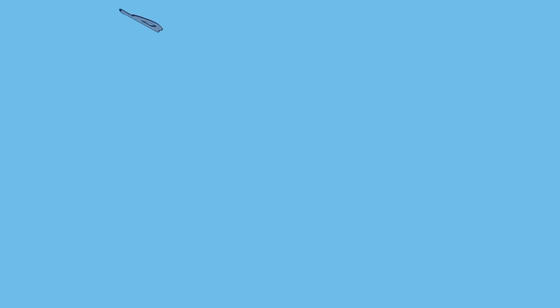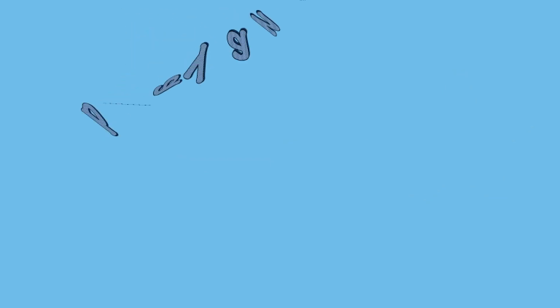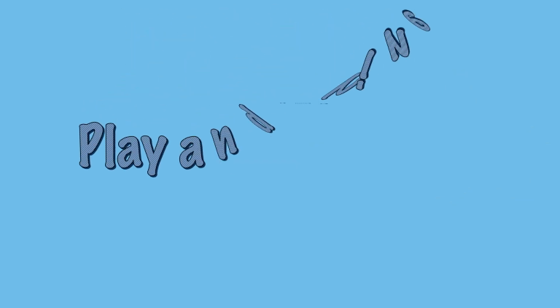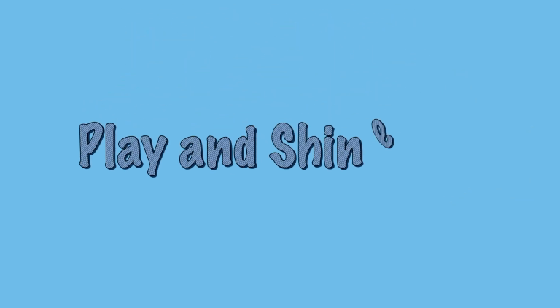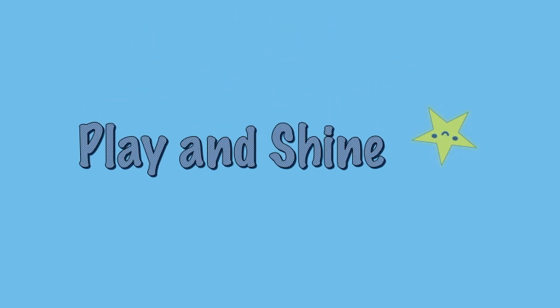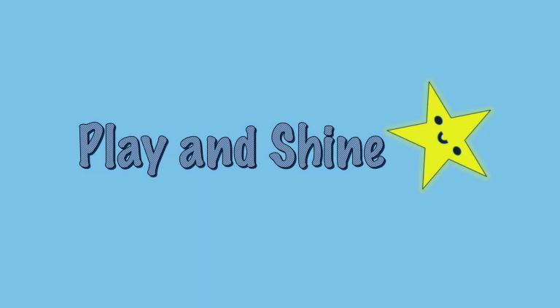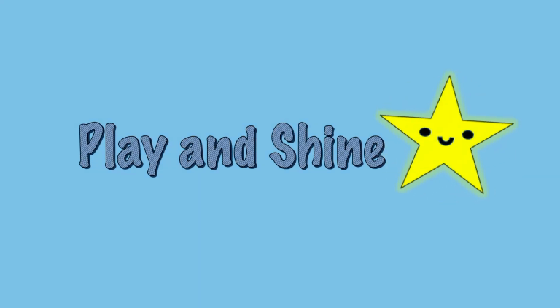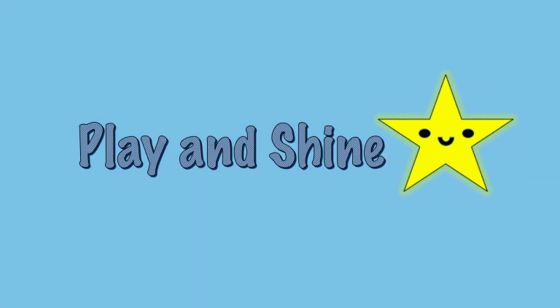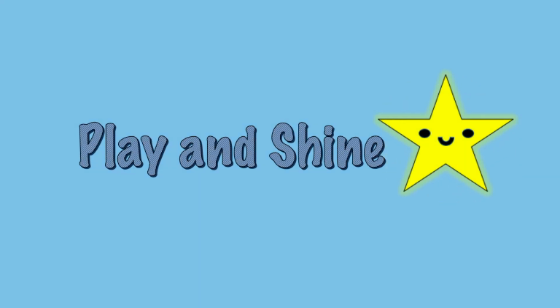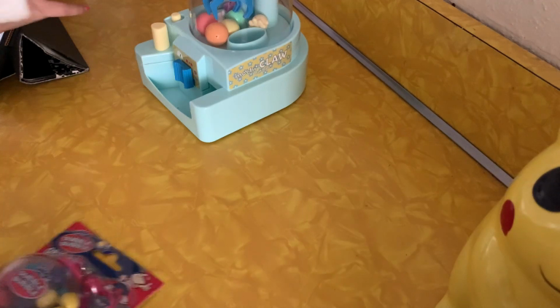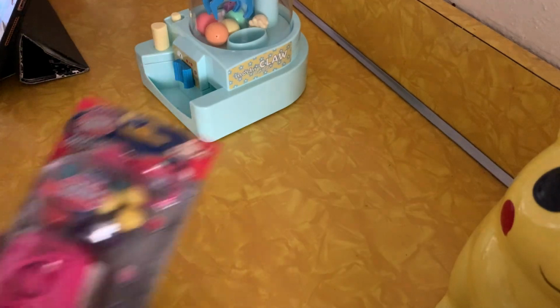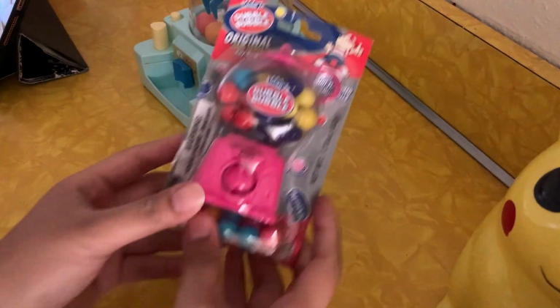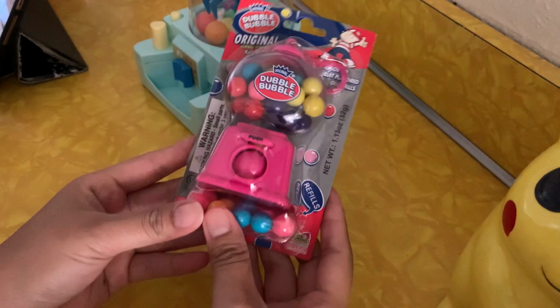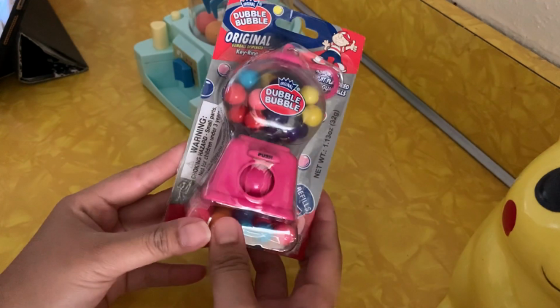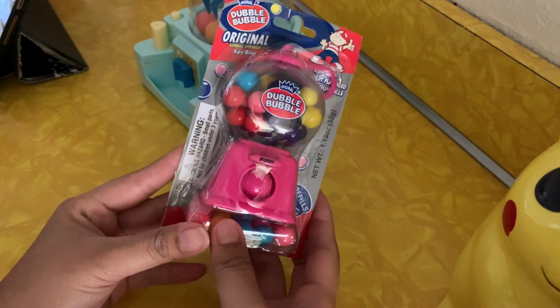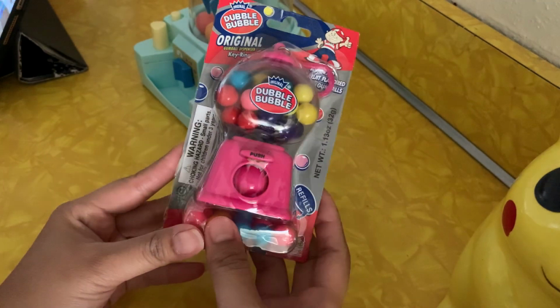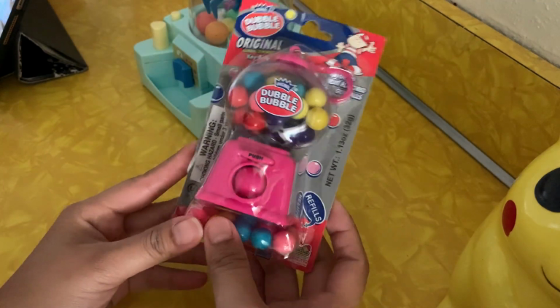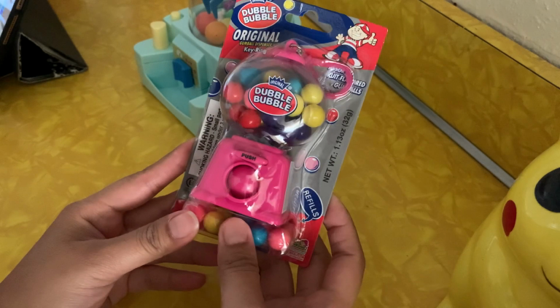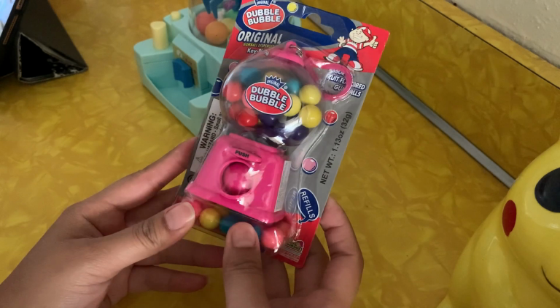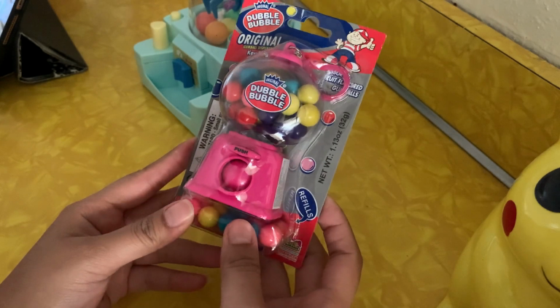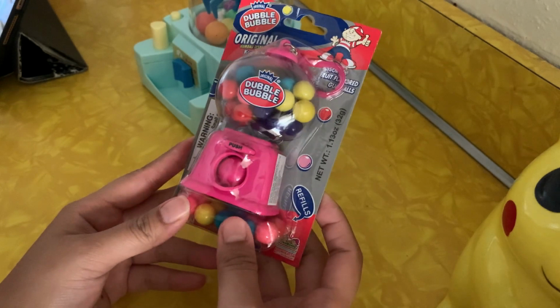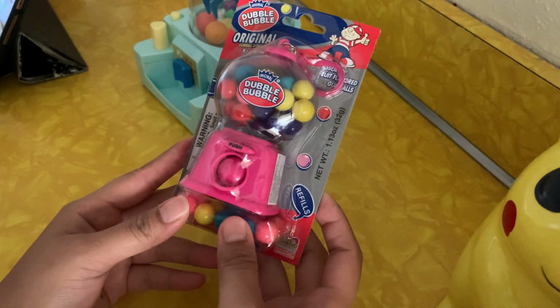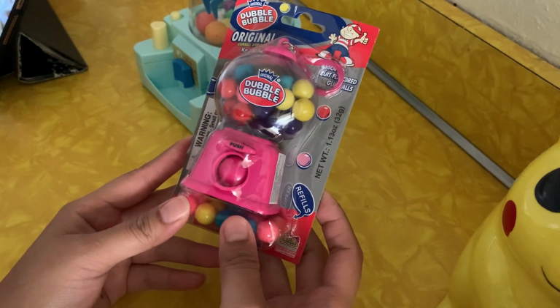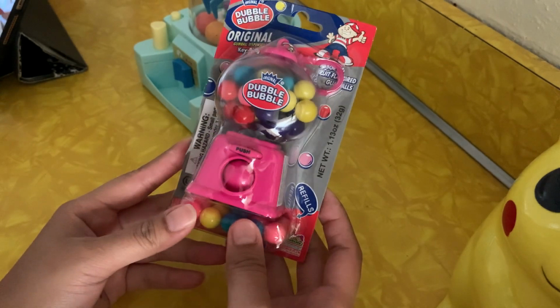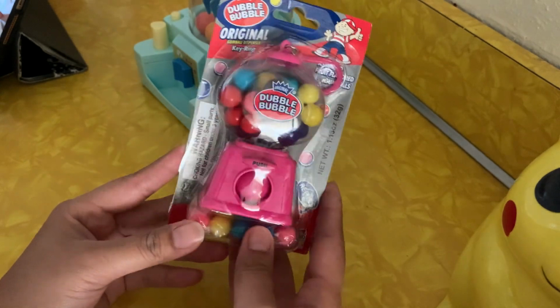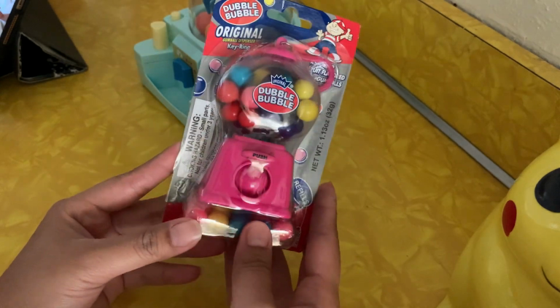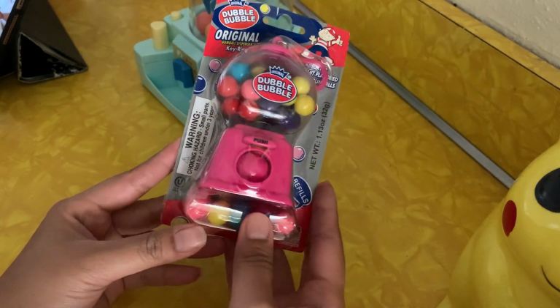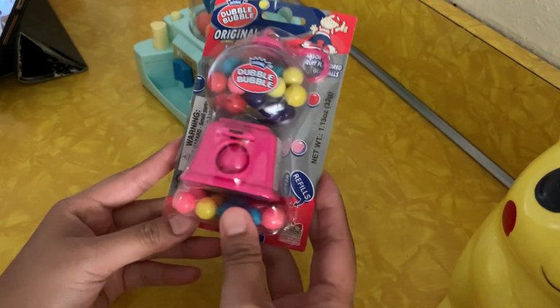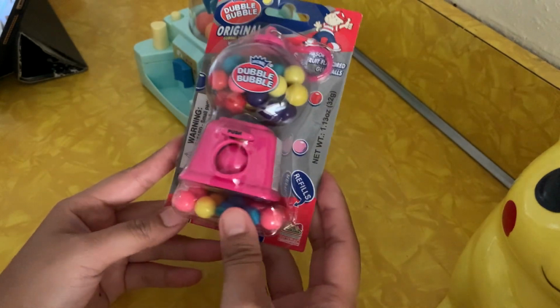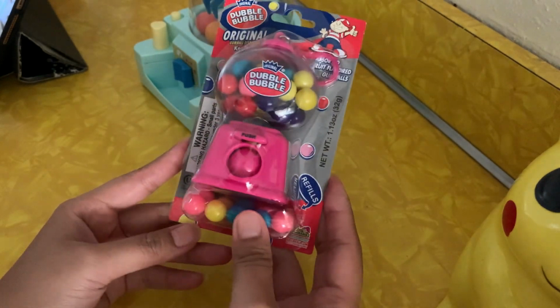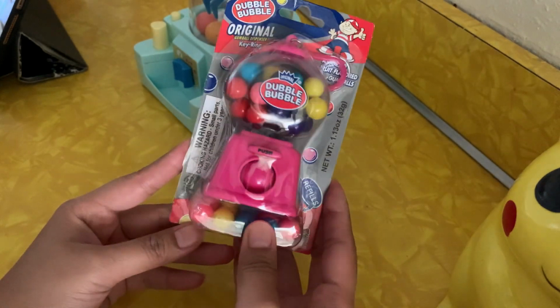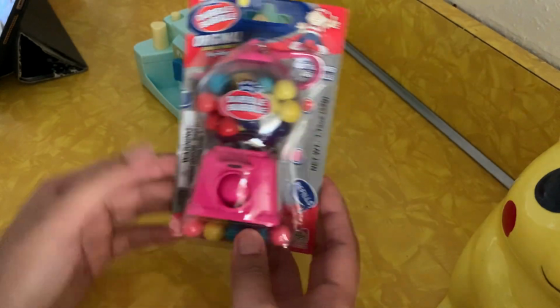Play and Shine! Hi friend, today we're going to open the double bubble candy keychain.